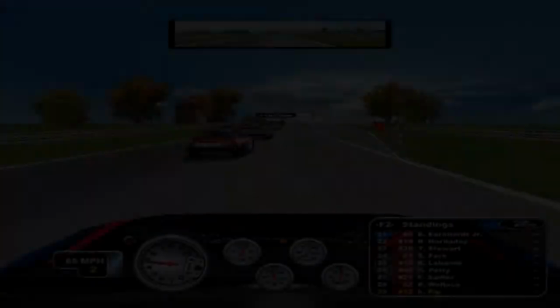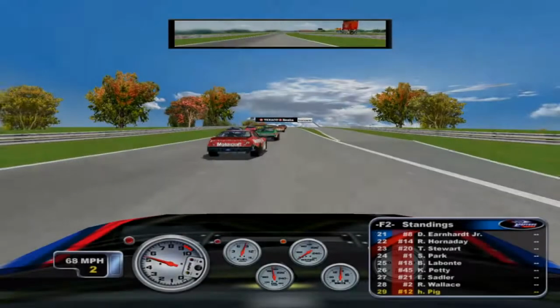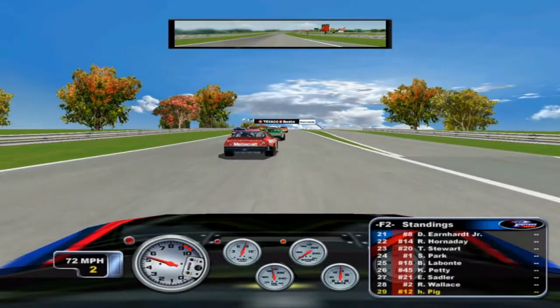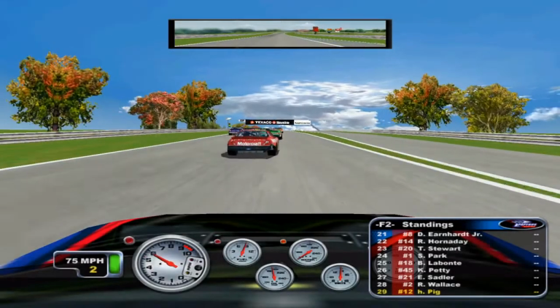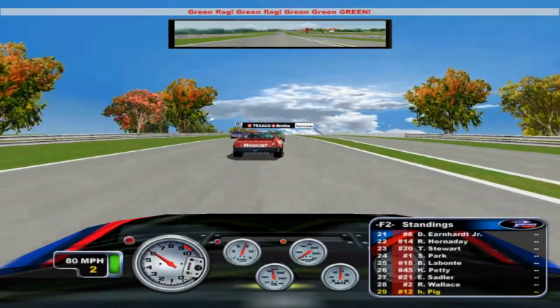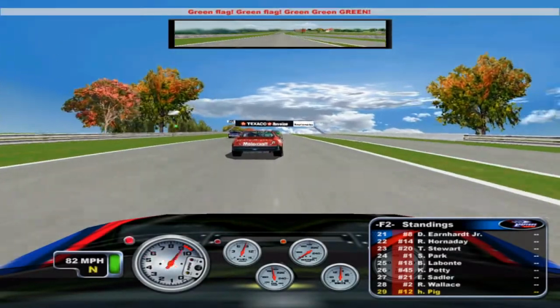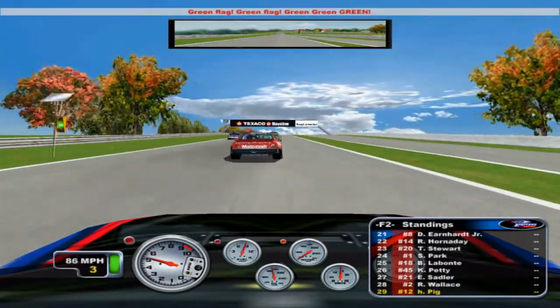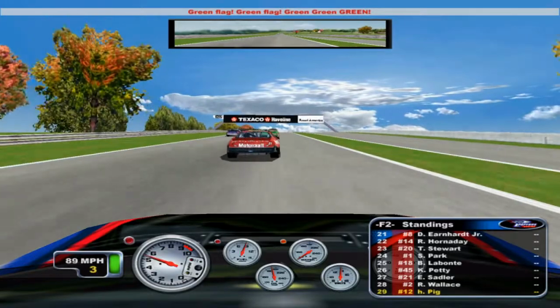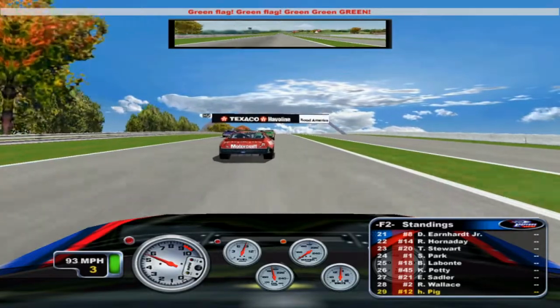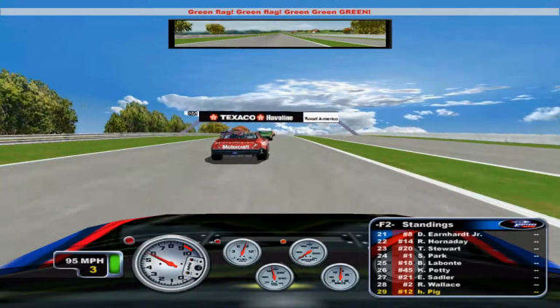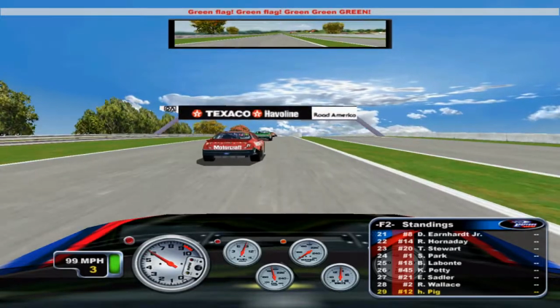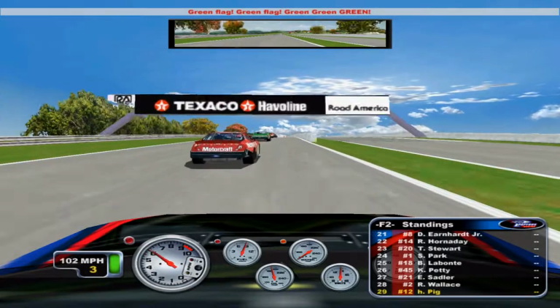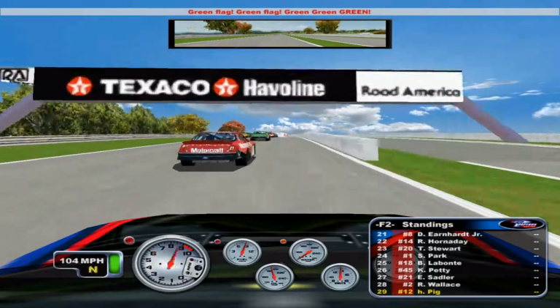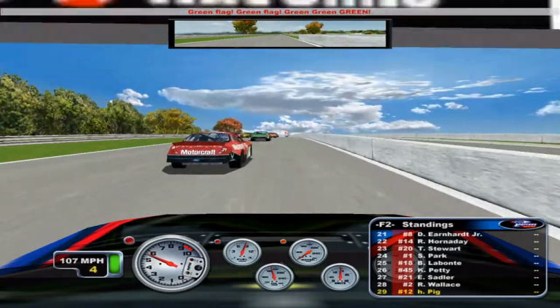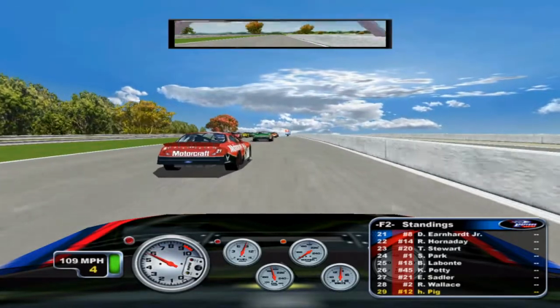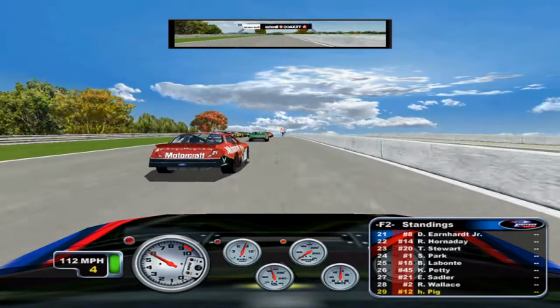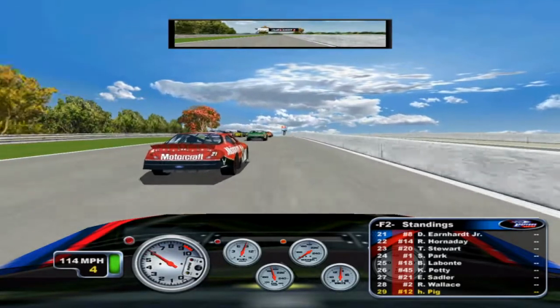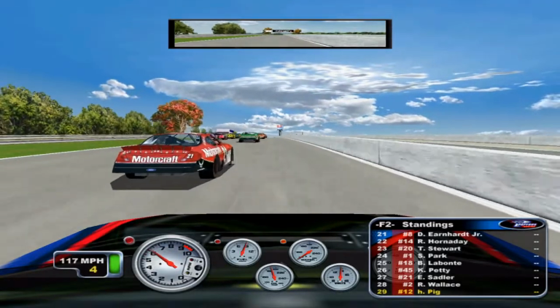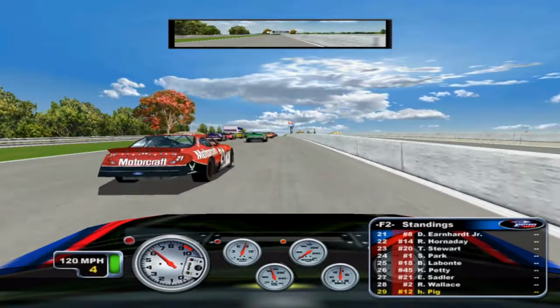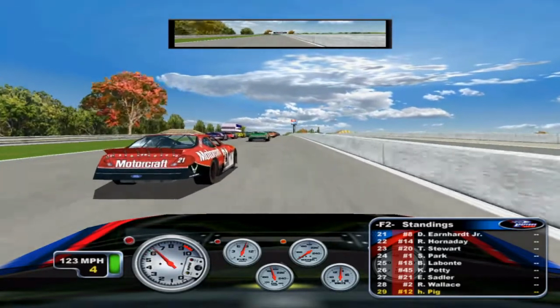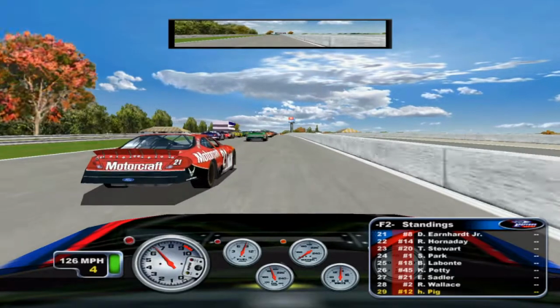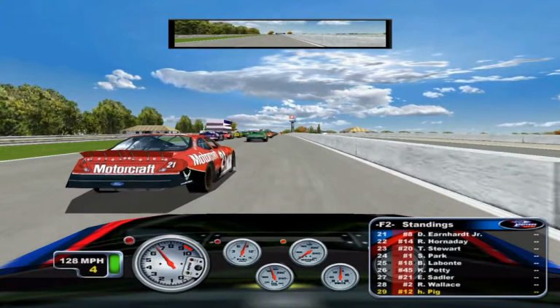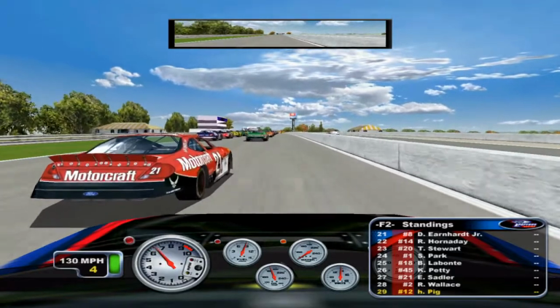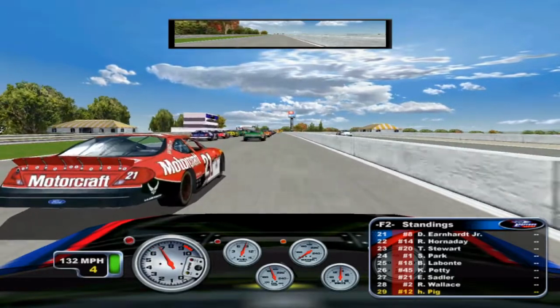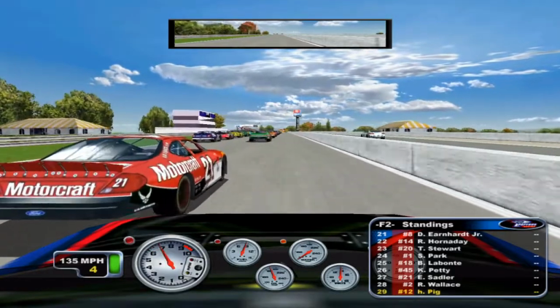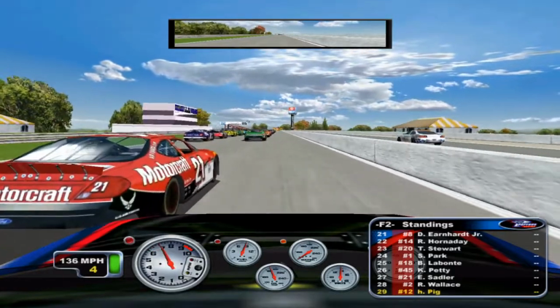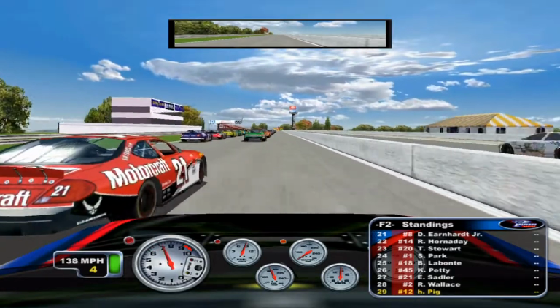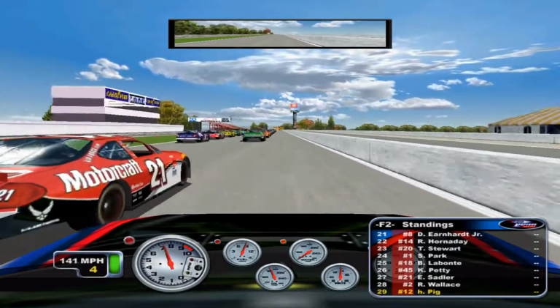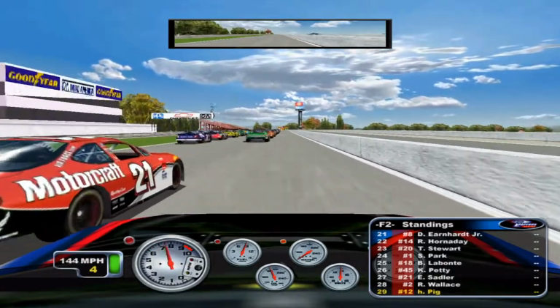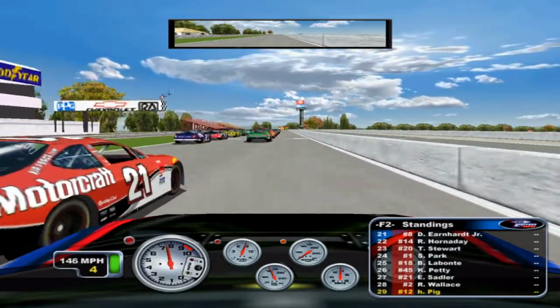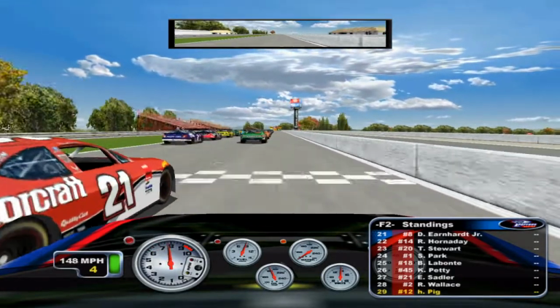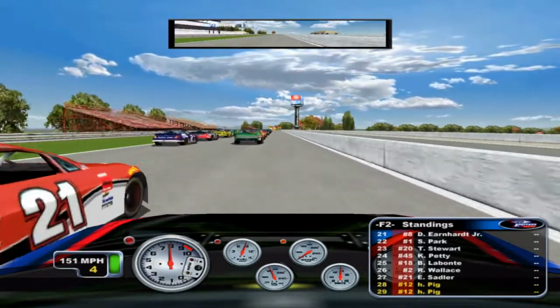Other tracks to check out are Elkhart Lake, which is a nice long track that fits nicely into NASCAR Racing 4. And really, in my opinion, NASCAR should be racing at that track with its top series today.